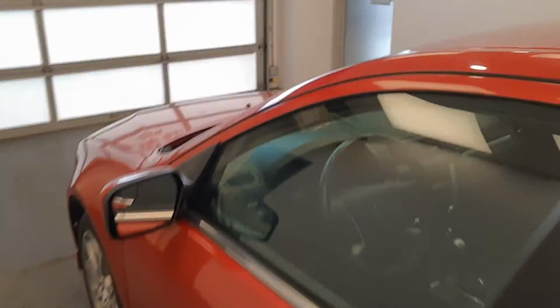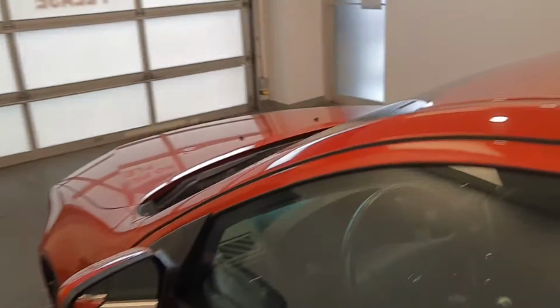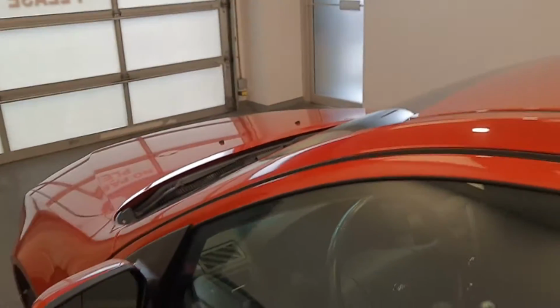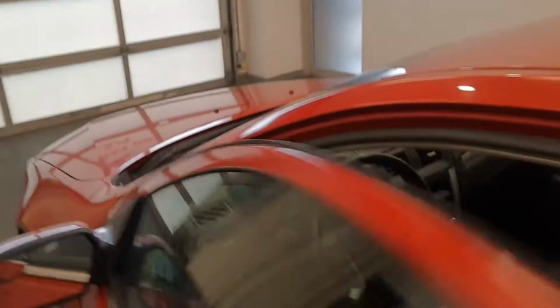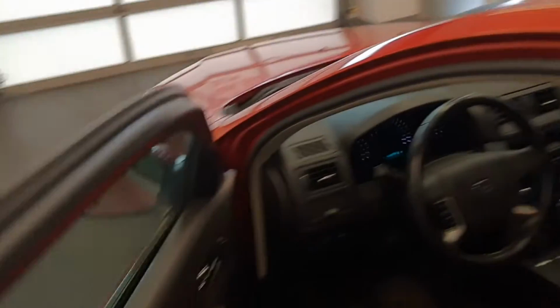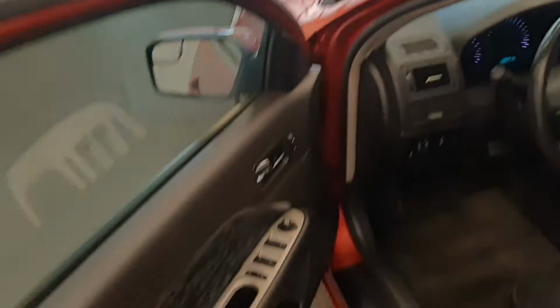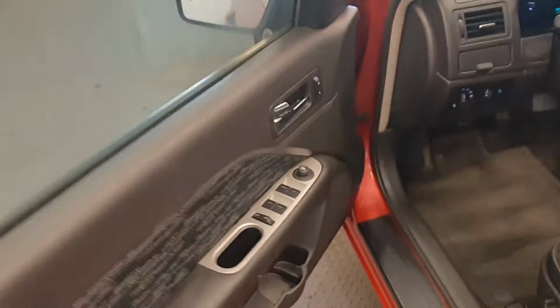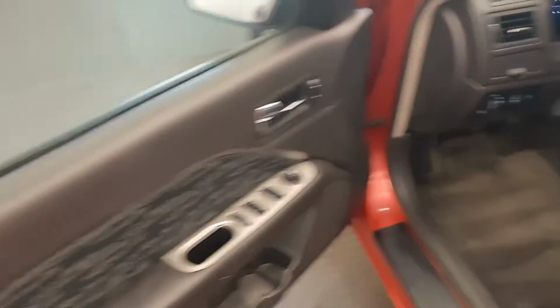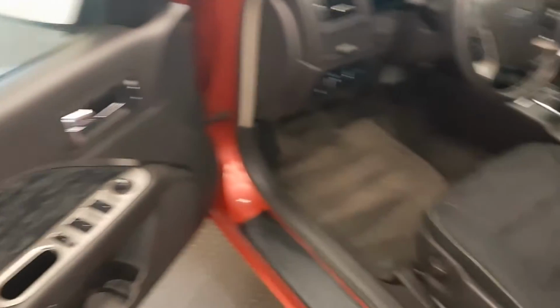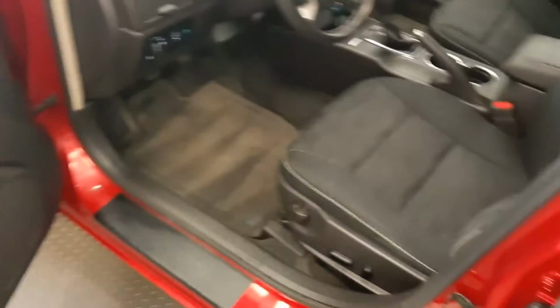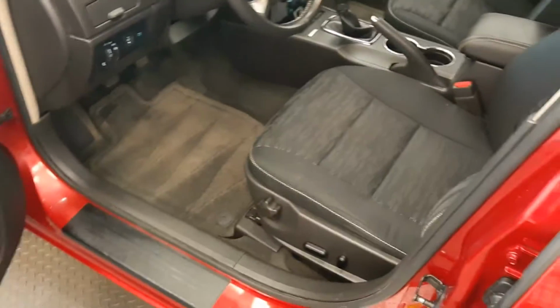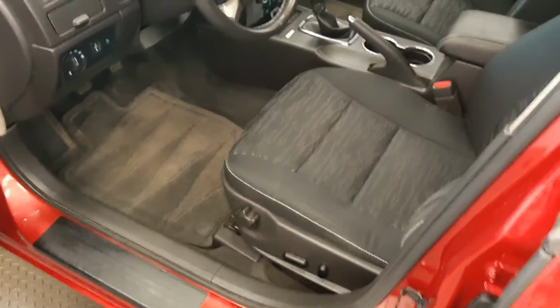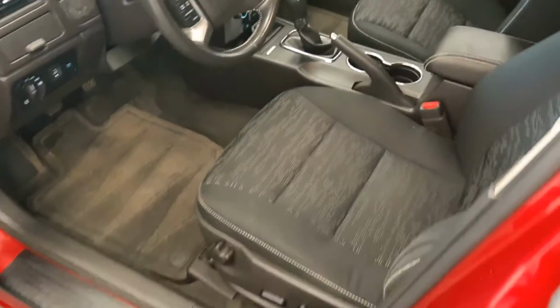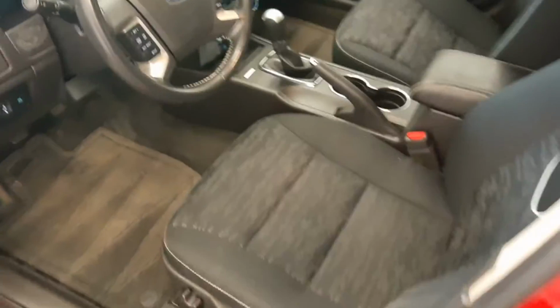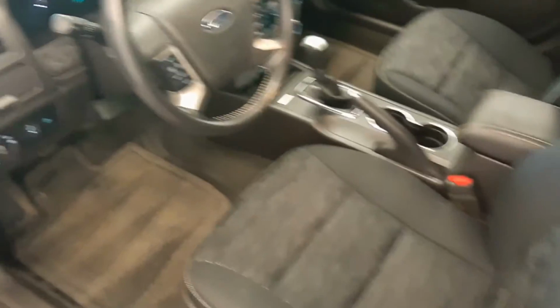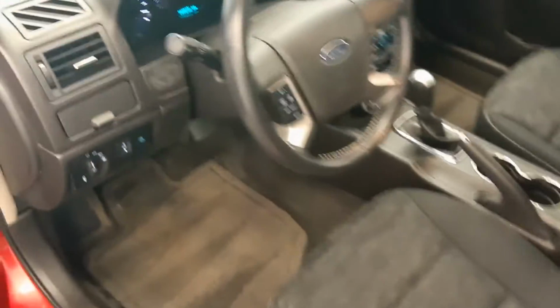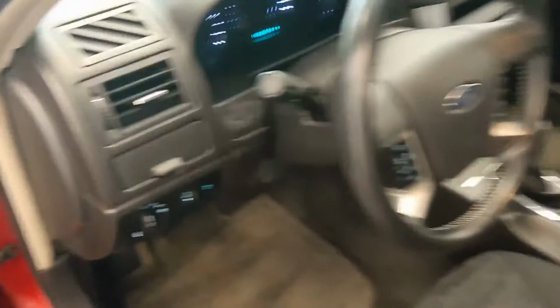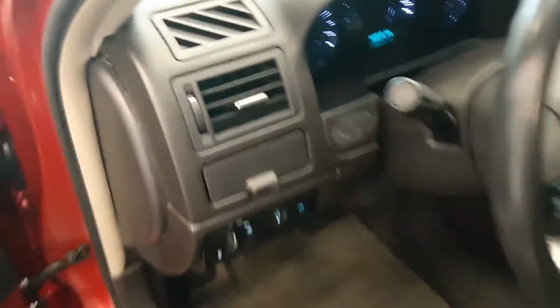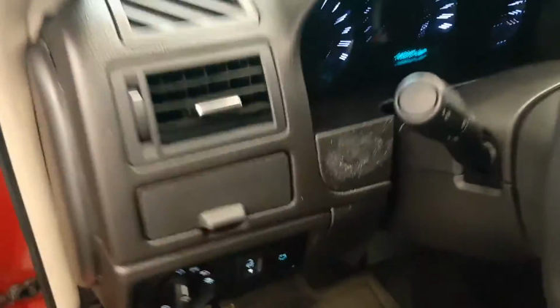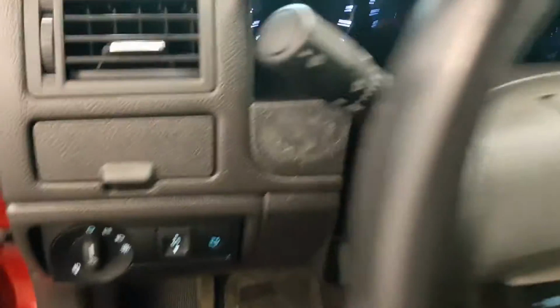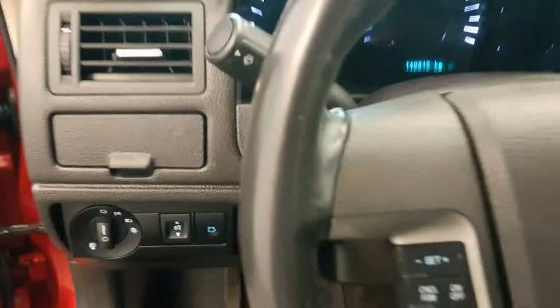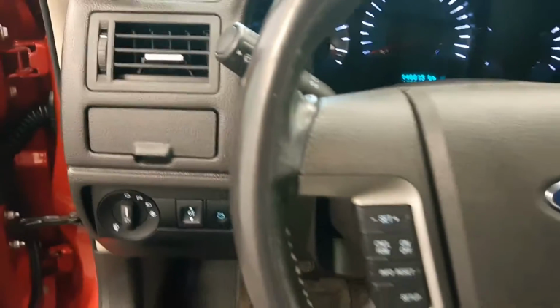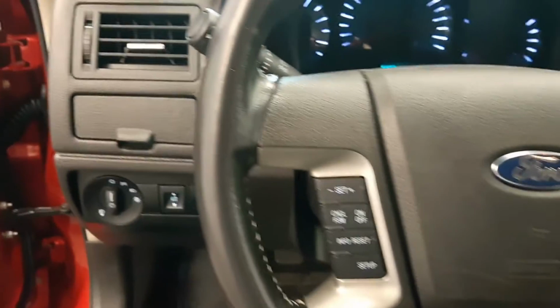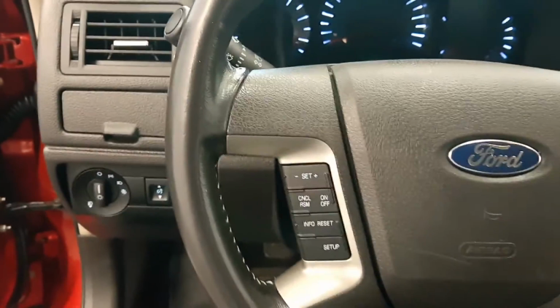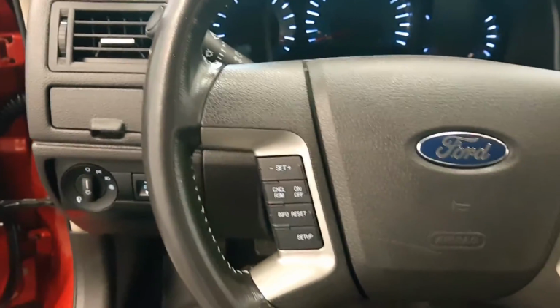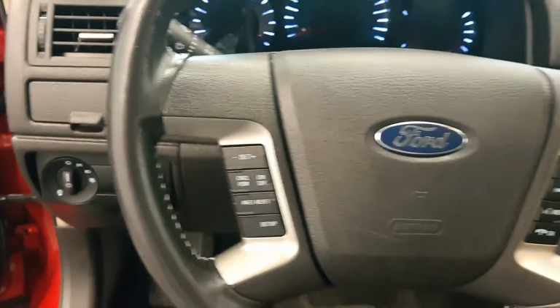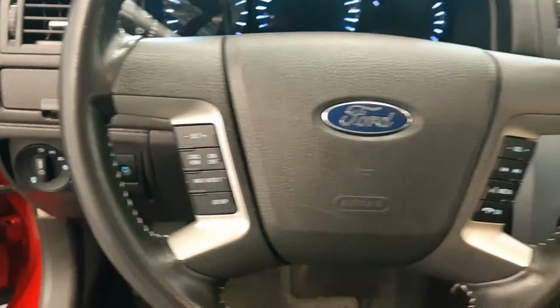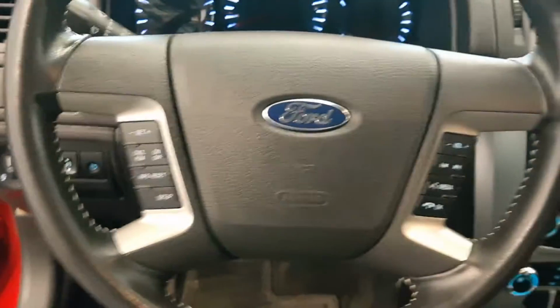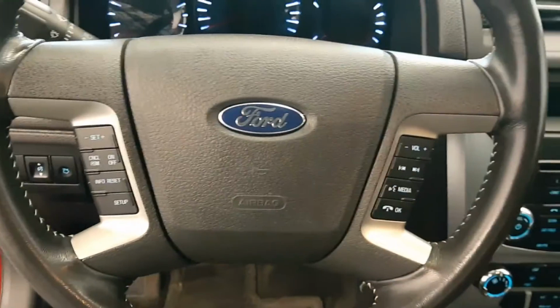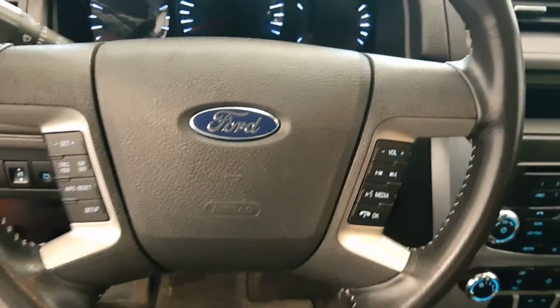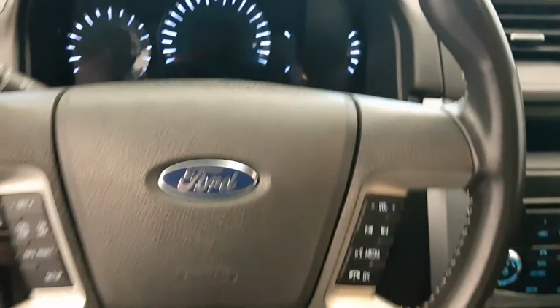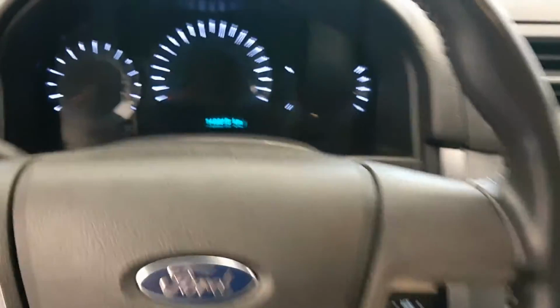Interior options include power windows, locks and mirrors, power driver's seat with cloth seats, light controls, tilt and telescope, cruise control, and hands-free communication and audio controls.